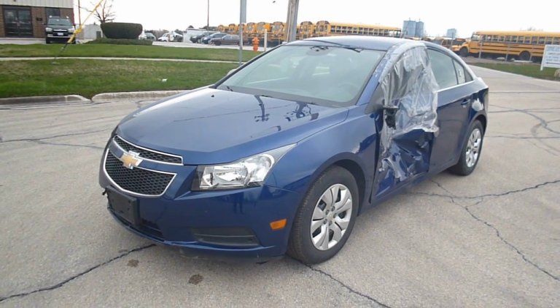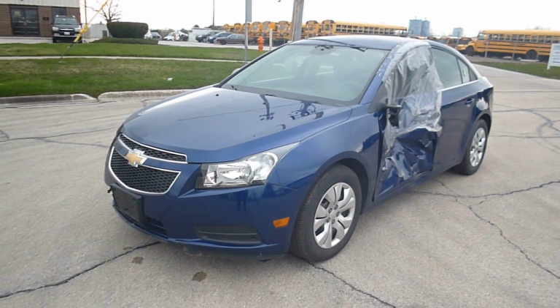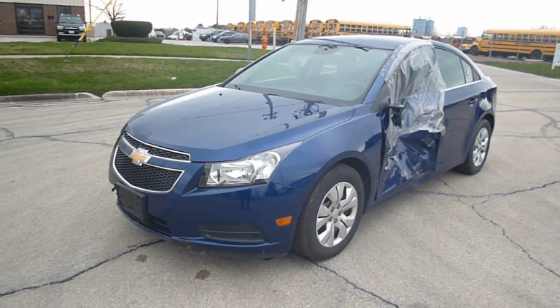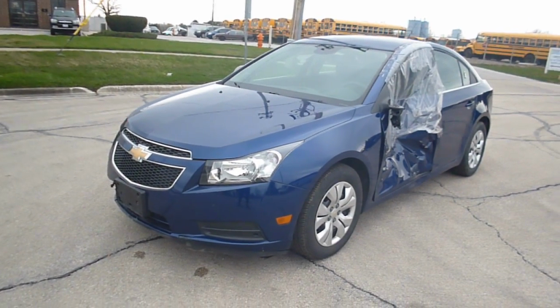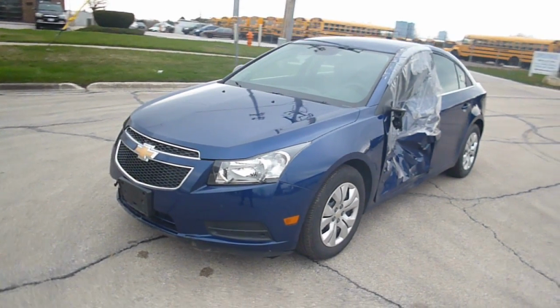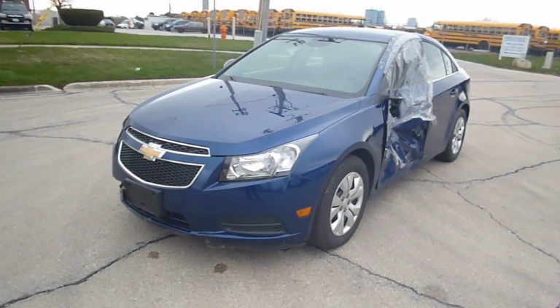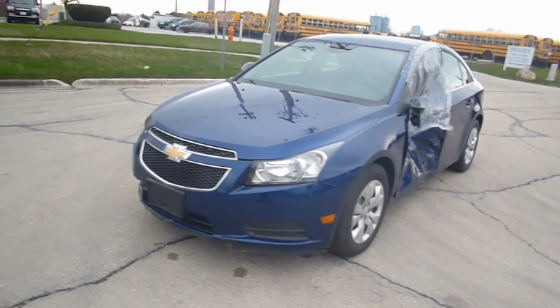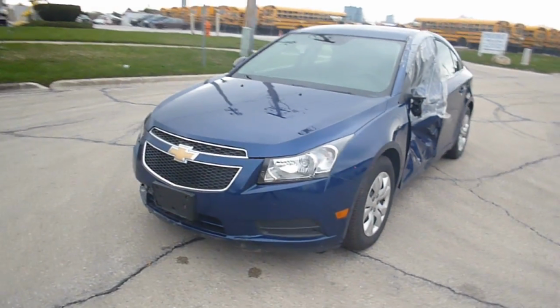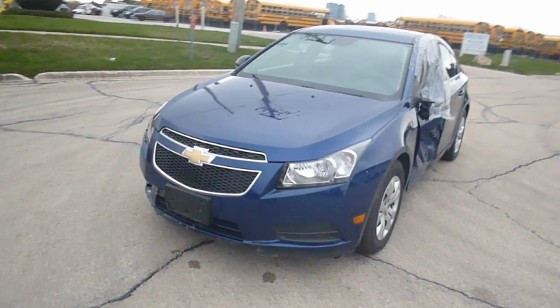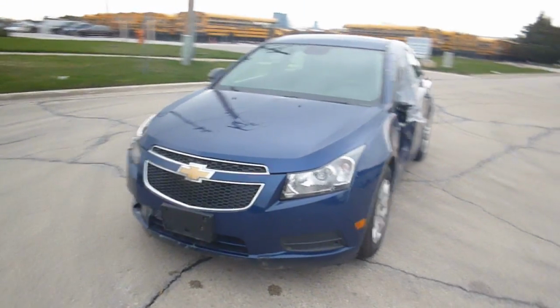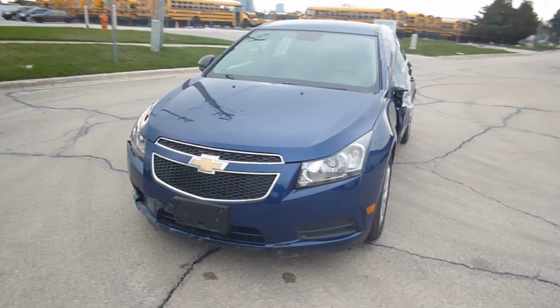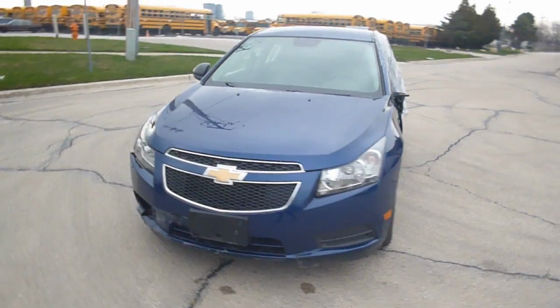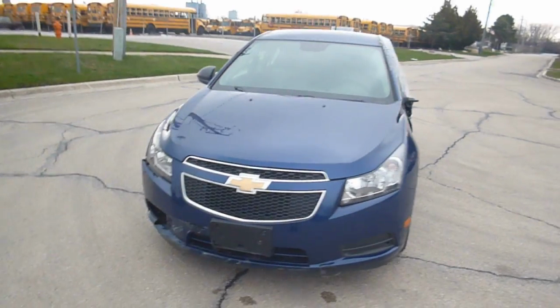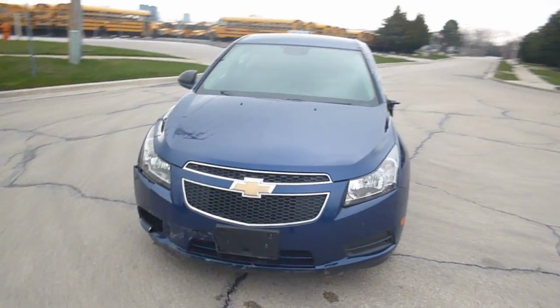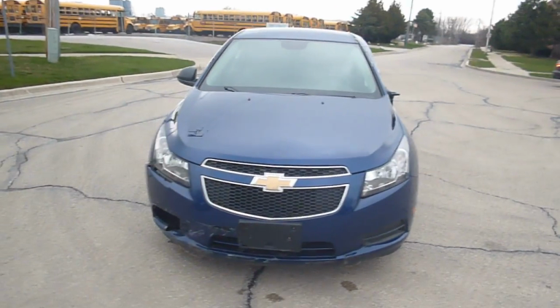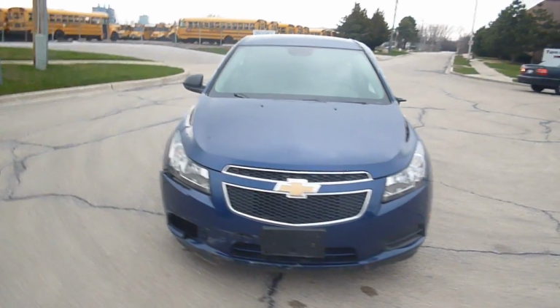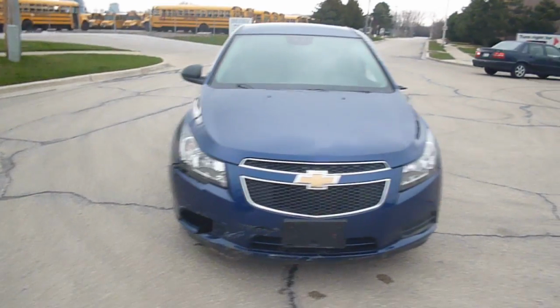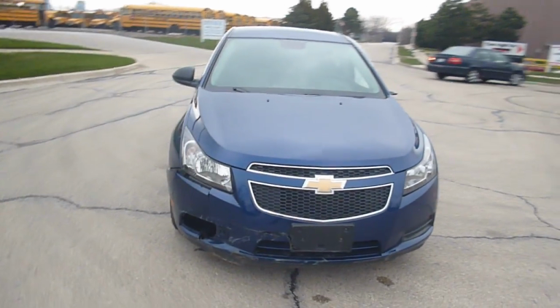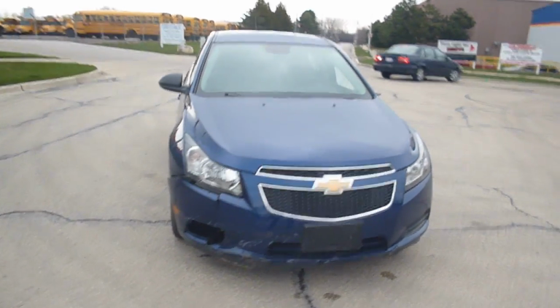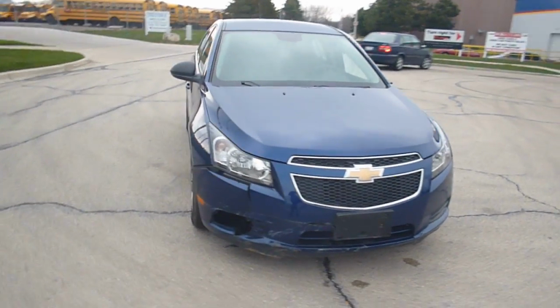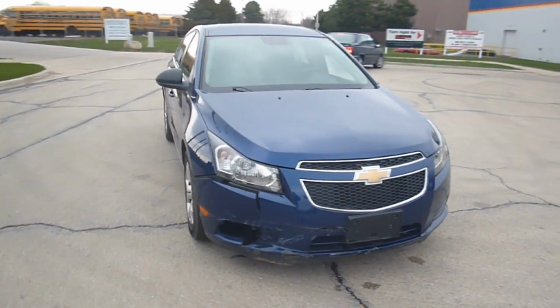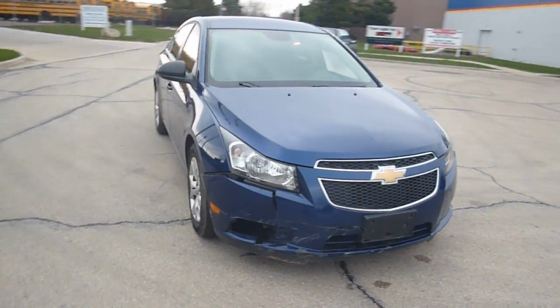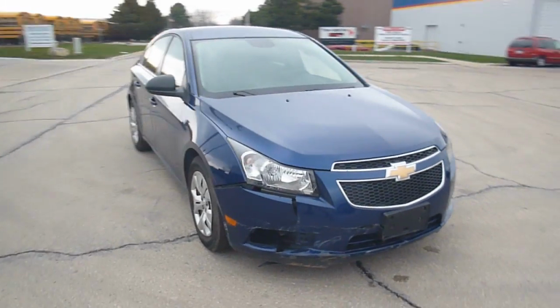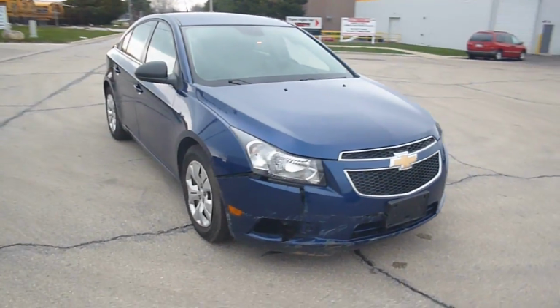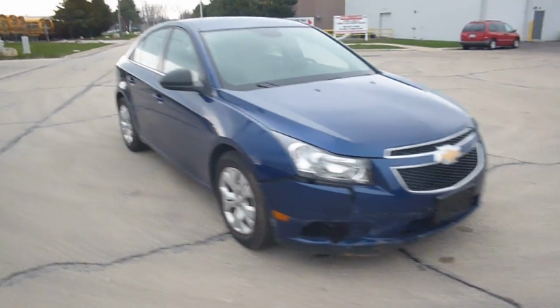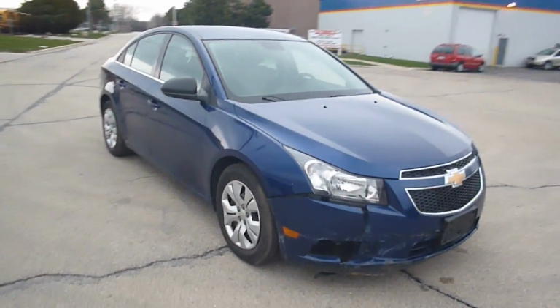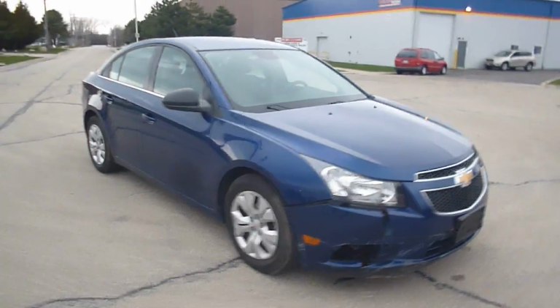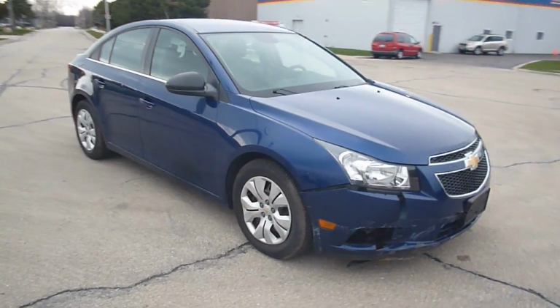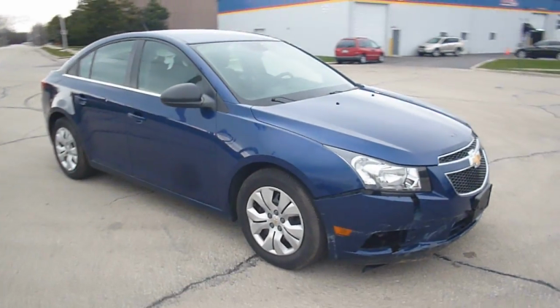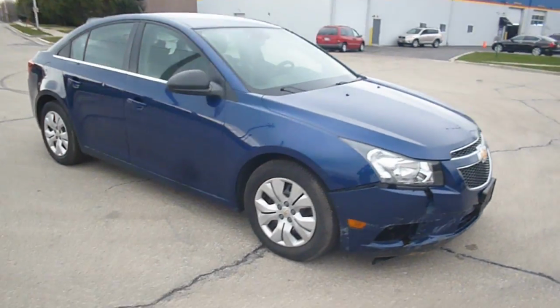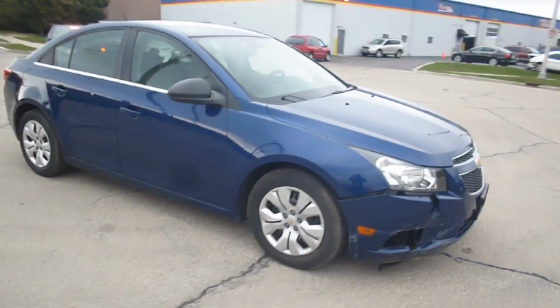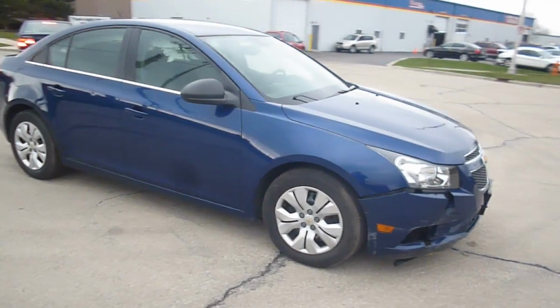You are looking at the 2012 Chevy Cruze. The car has a salvage title, but it starts, runs, and drives.